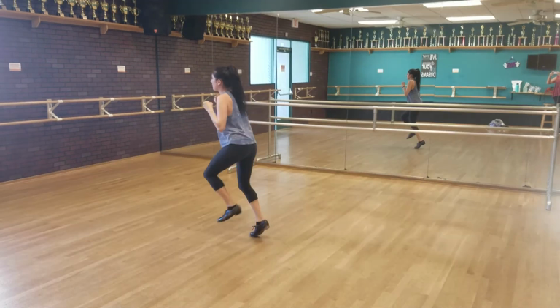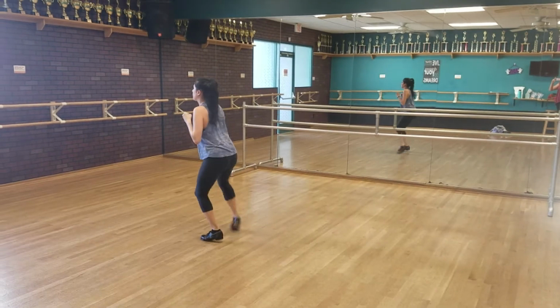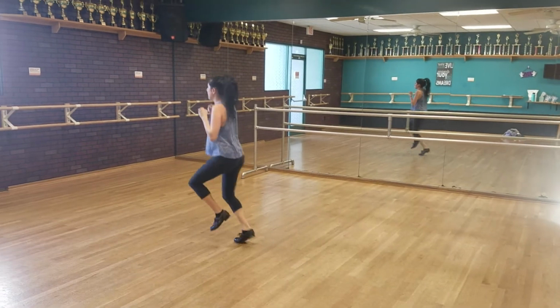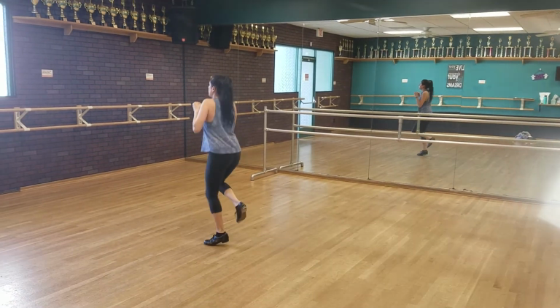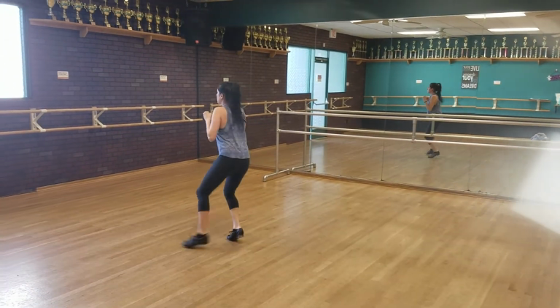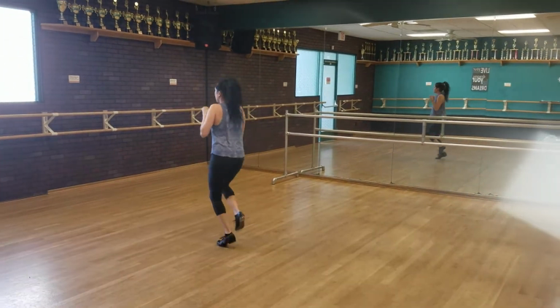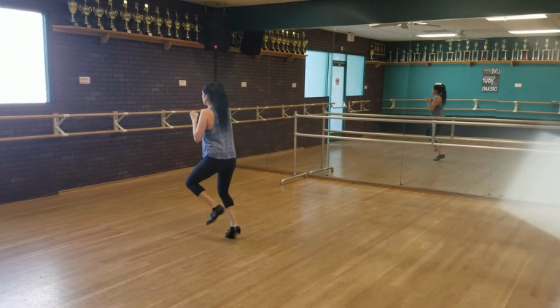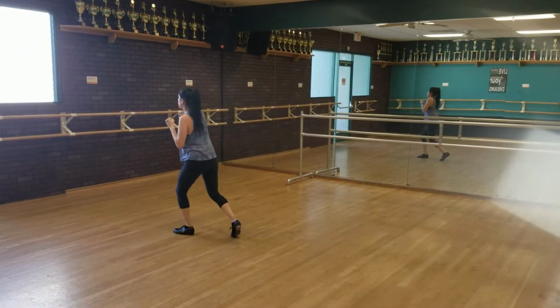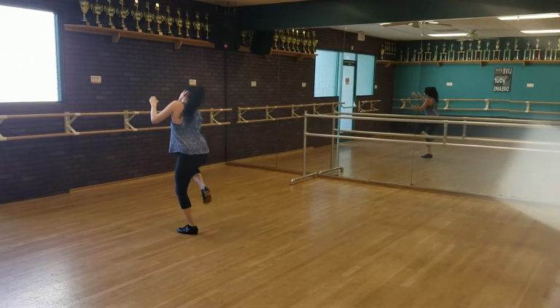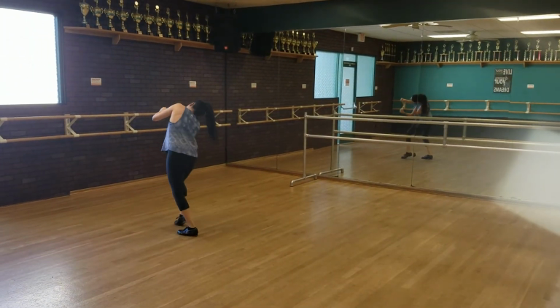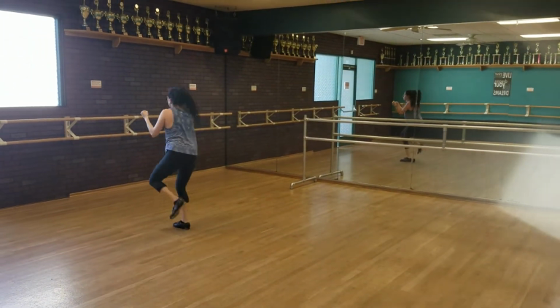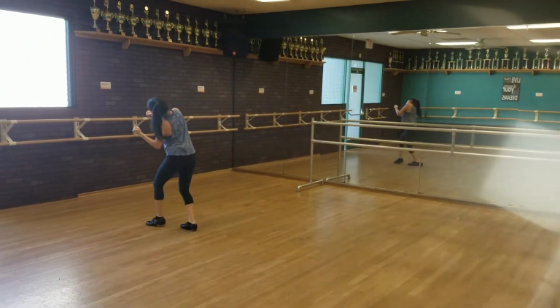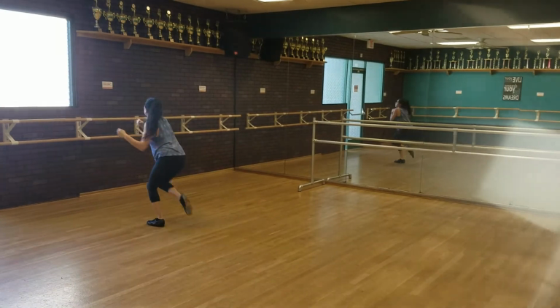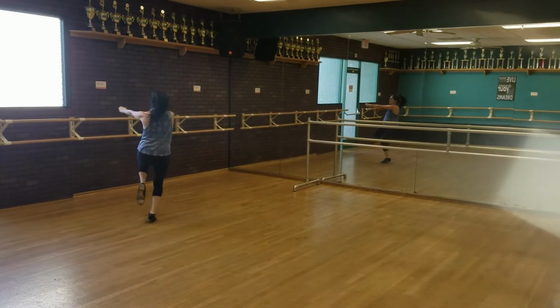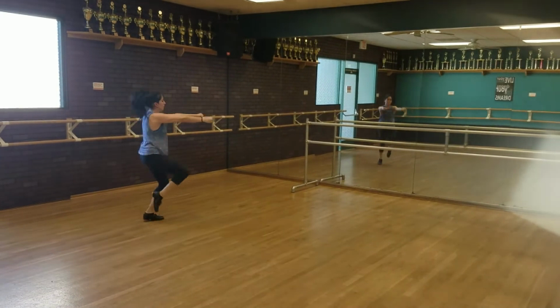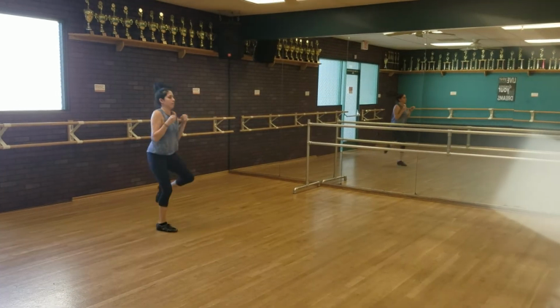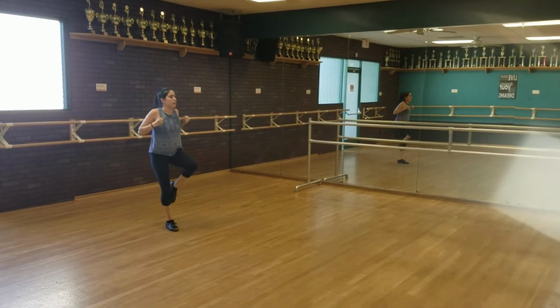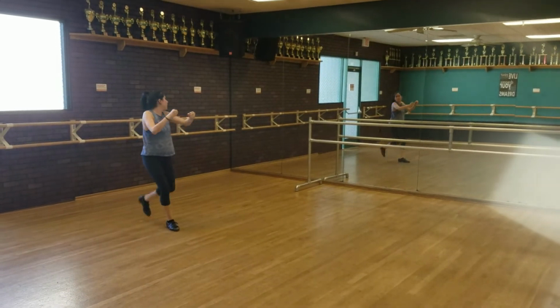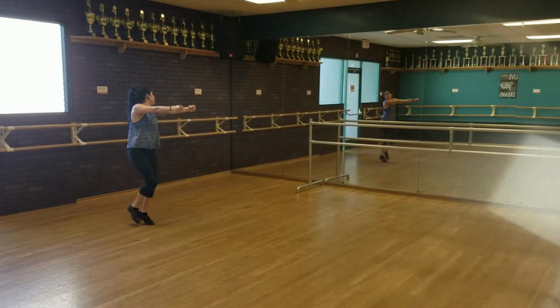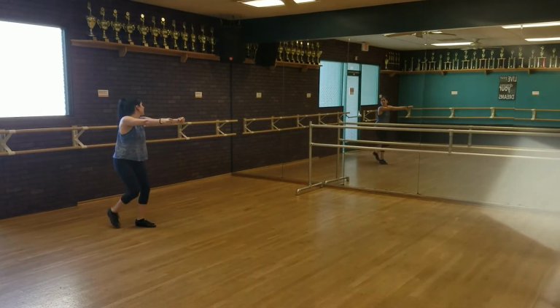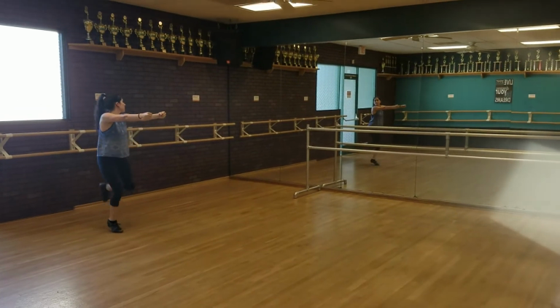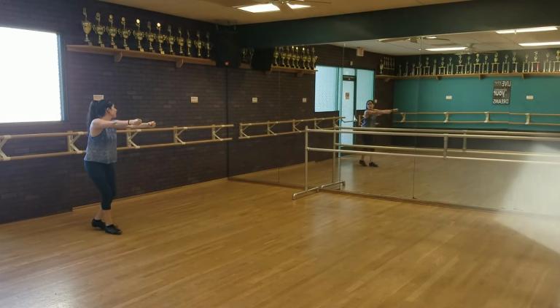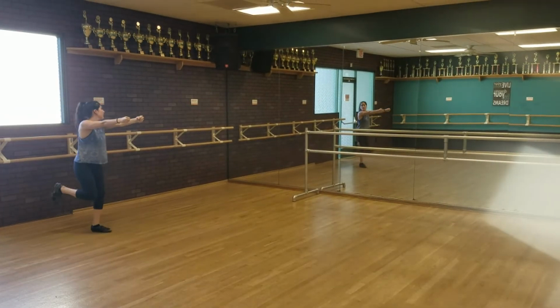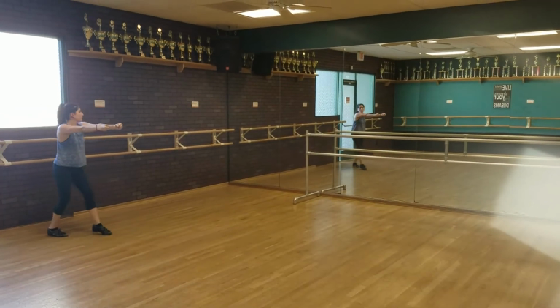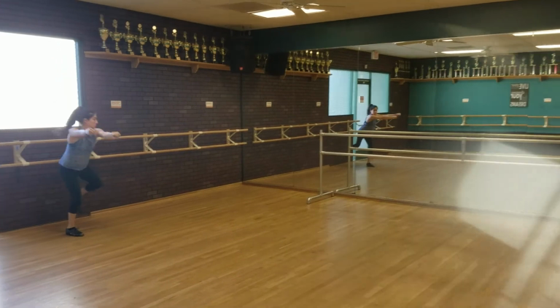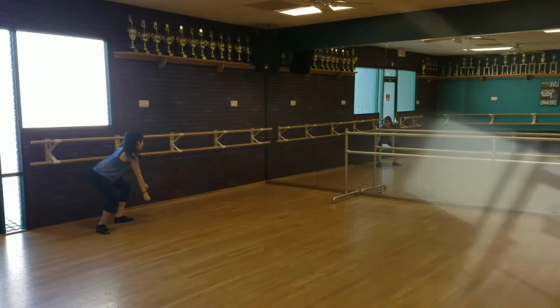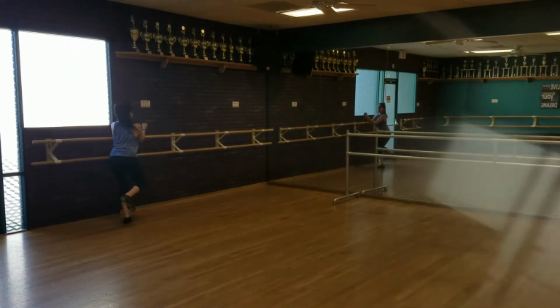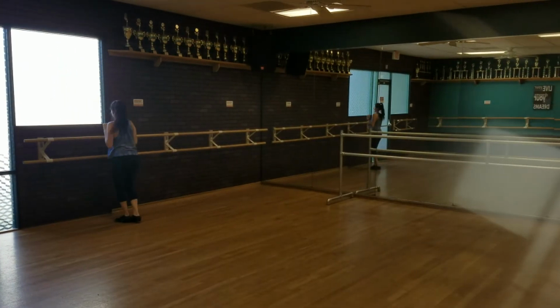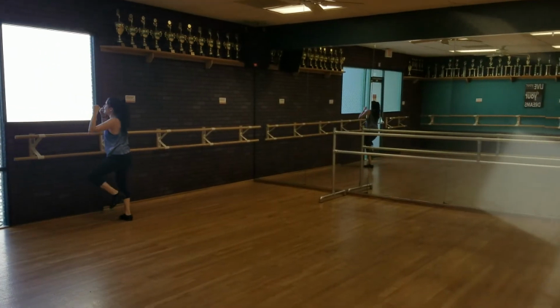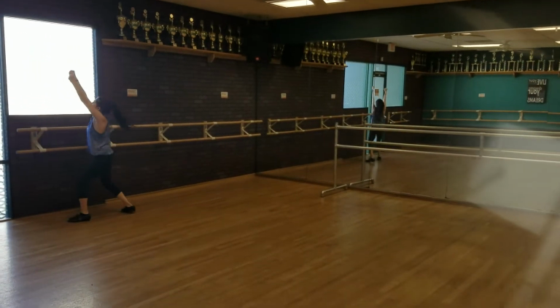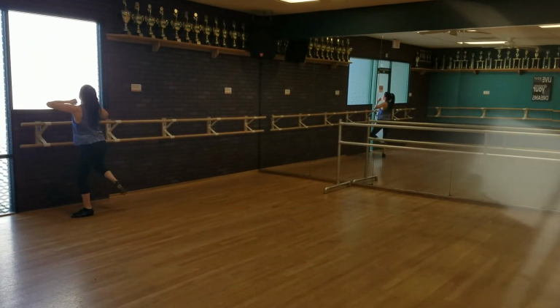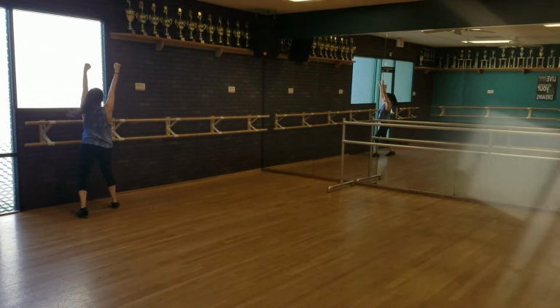1 and a 2 and a 3 and a 4, 5, 6, 7 and 8. 1 and a 2 and a 3 and a 4, 5, 6, 7, 8.